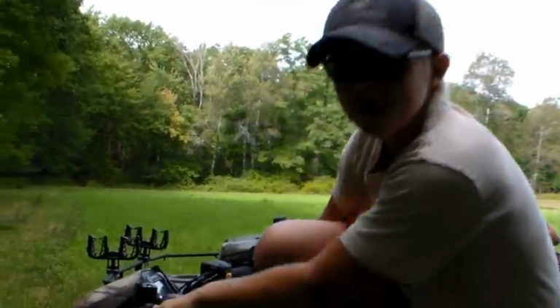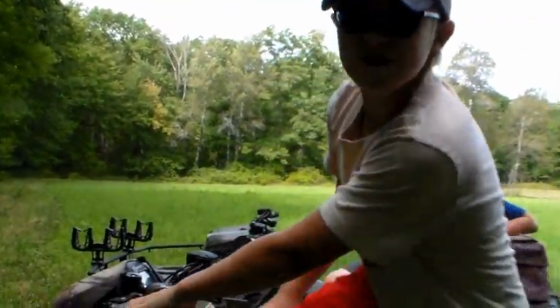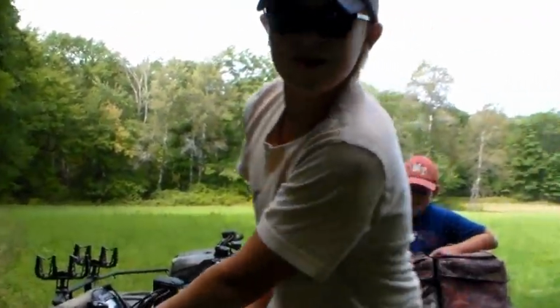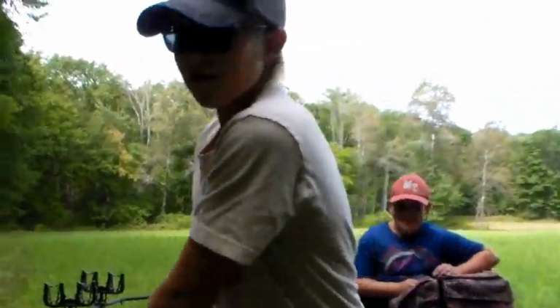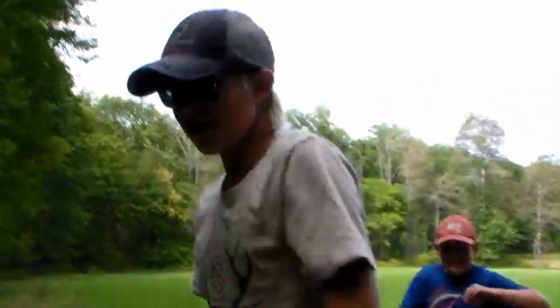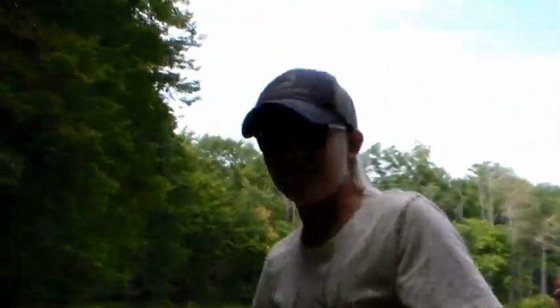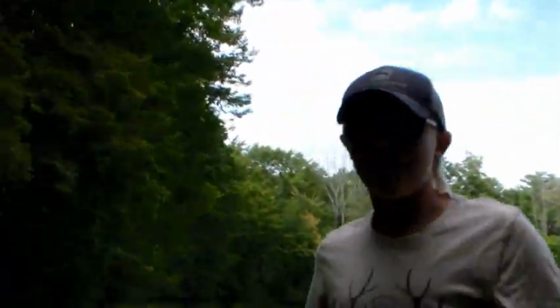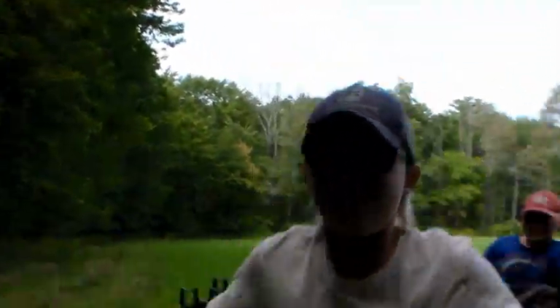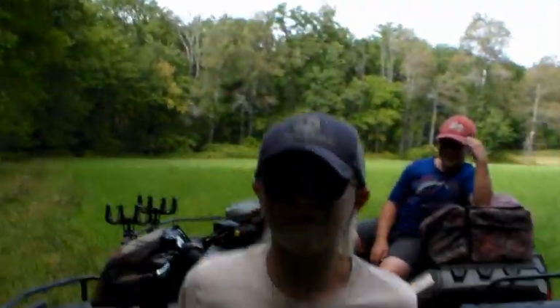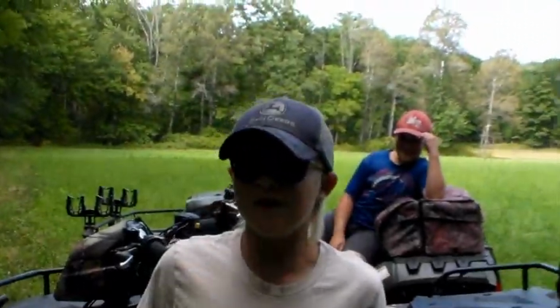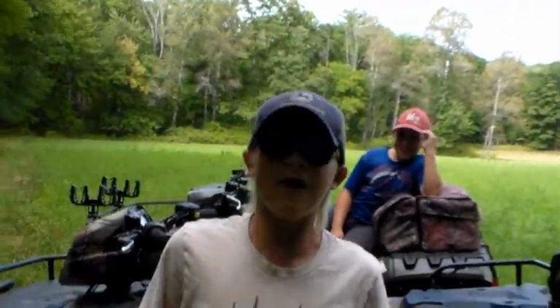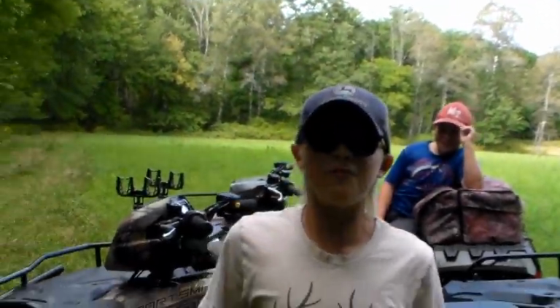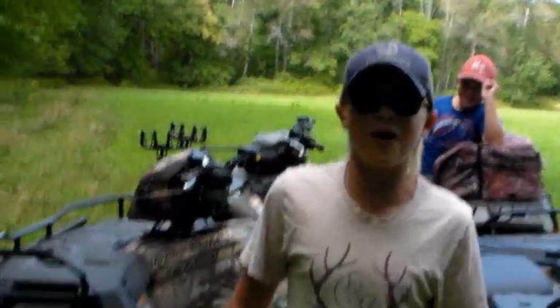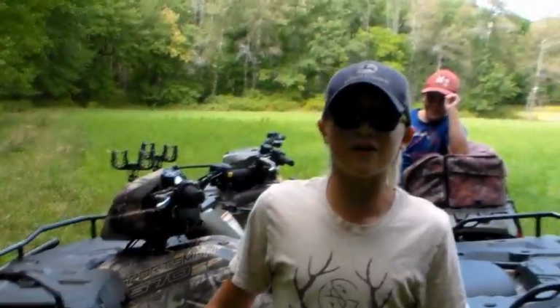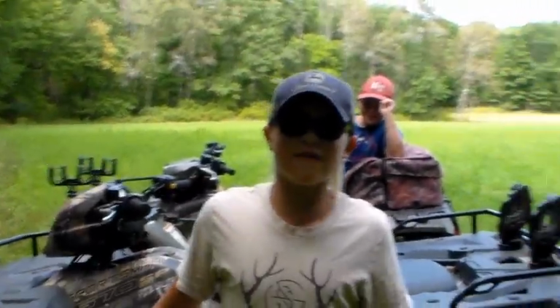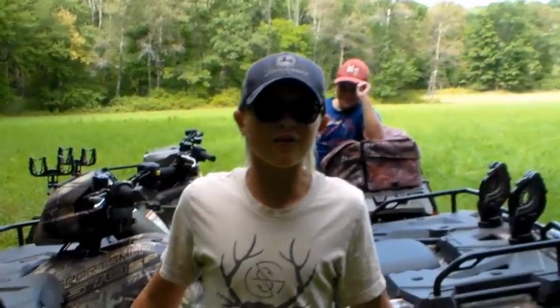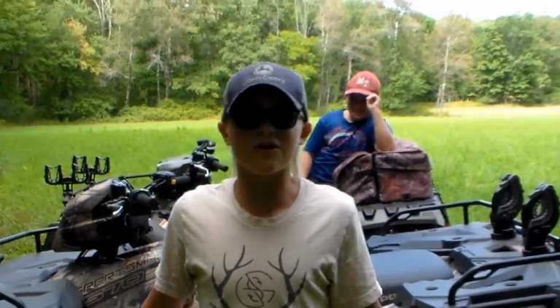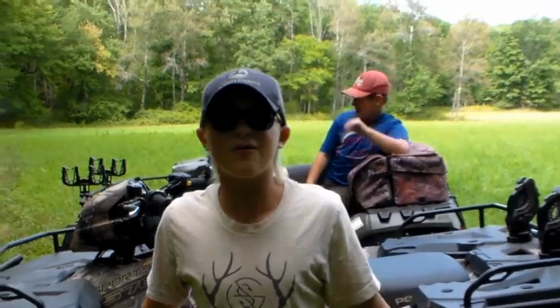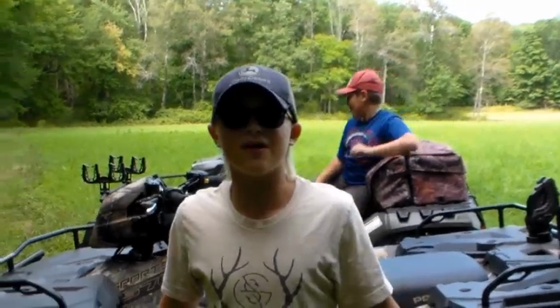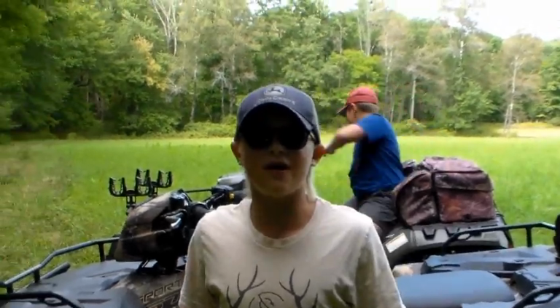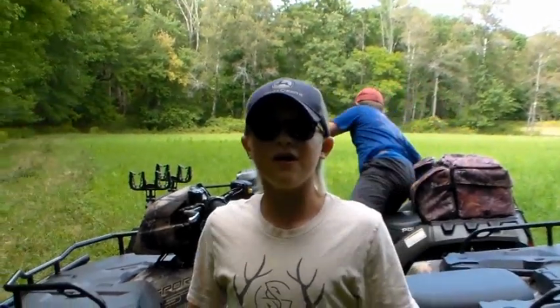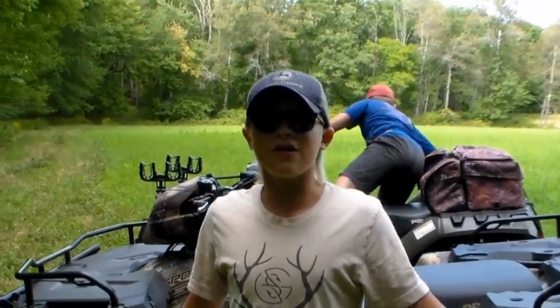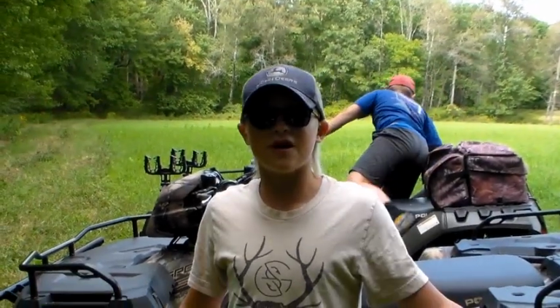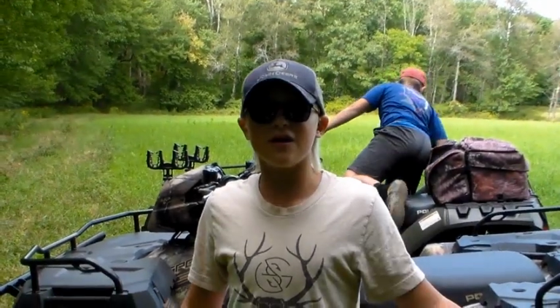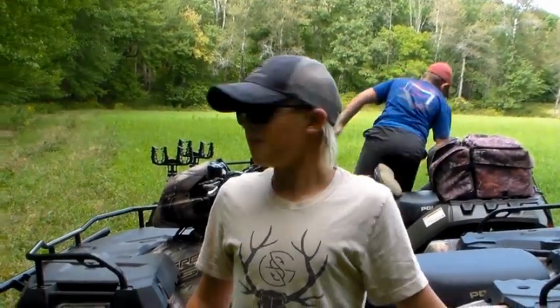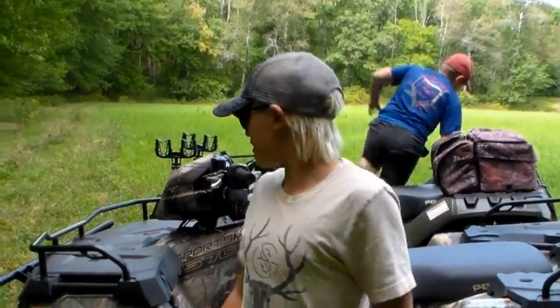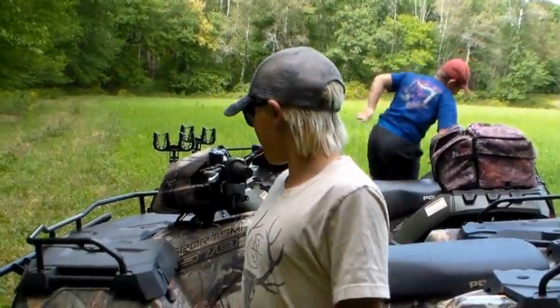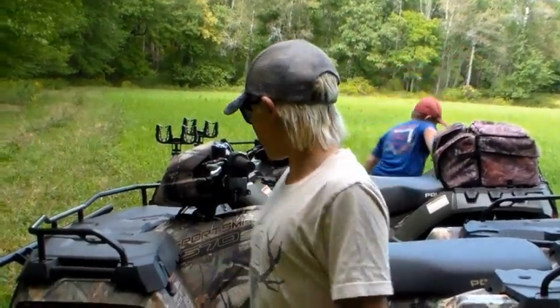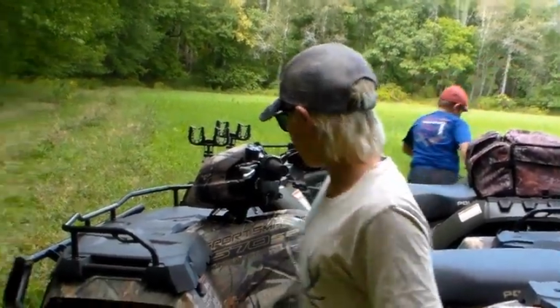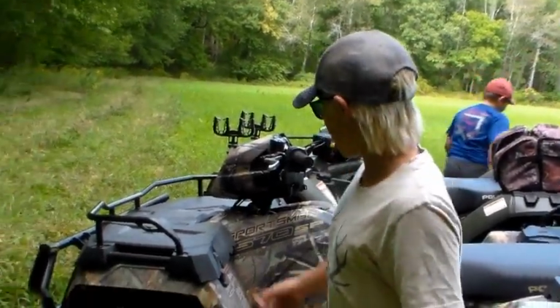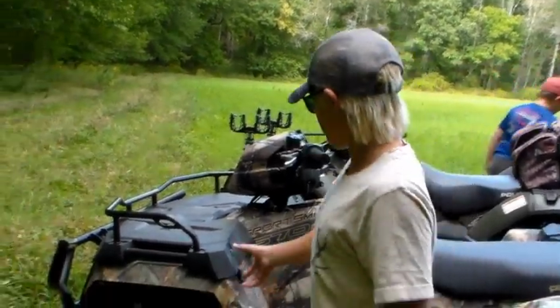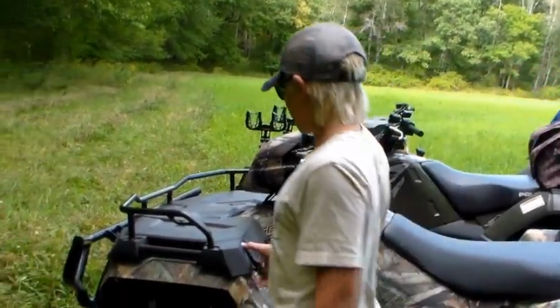This is Jackal Outdoors. Today we are back with another video. I hope you guys liked the firework show that we did the other day. But today we're going to do some mushroom picking.